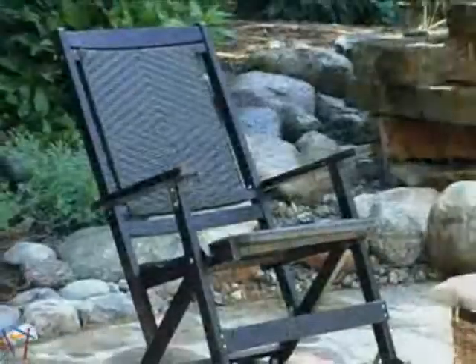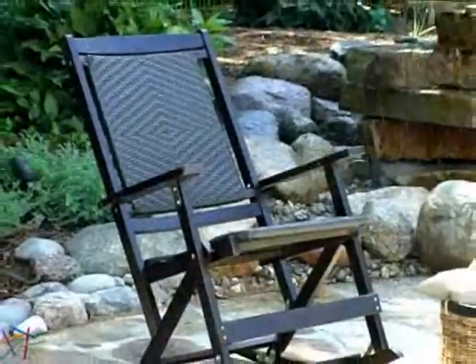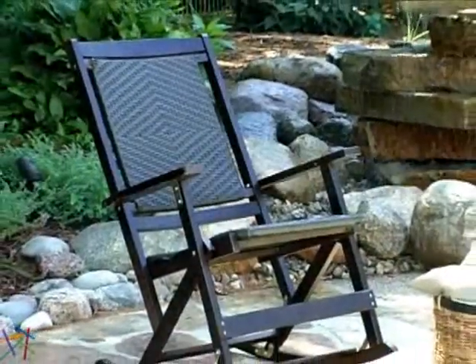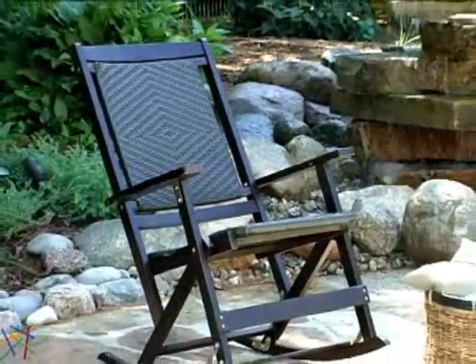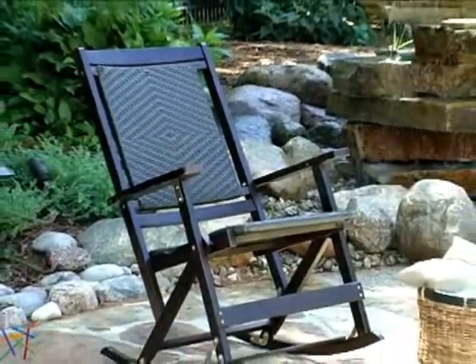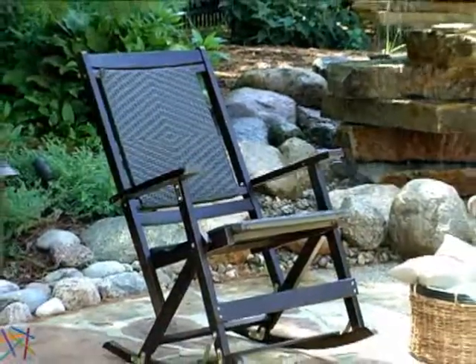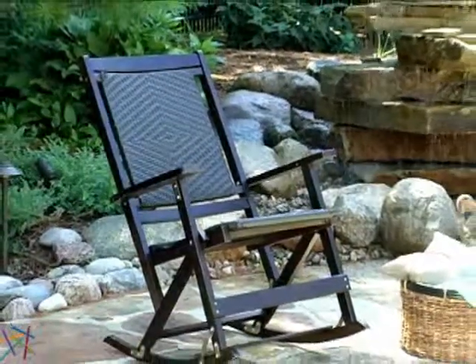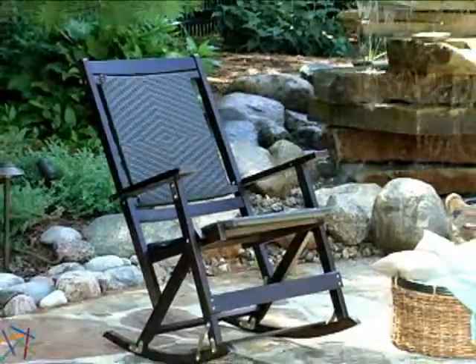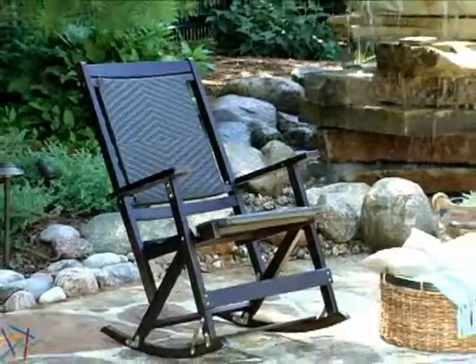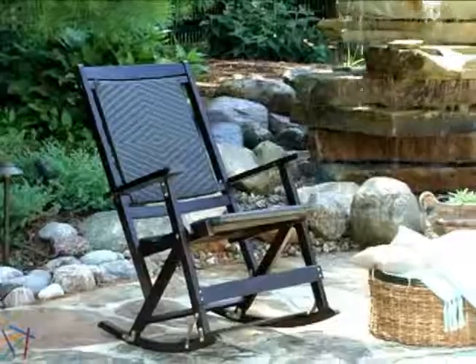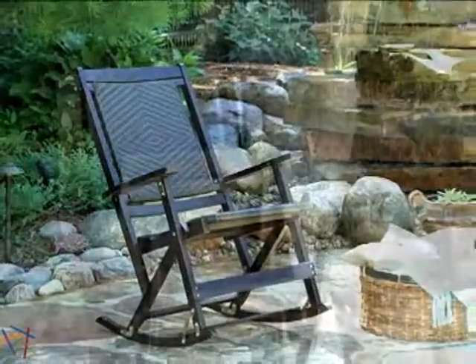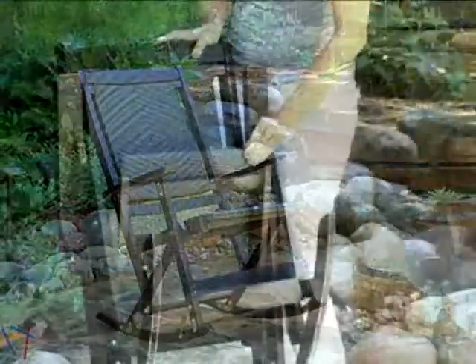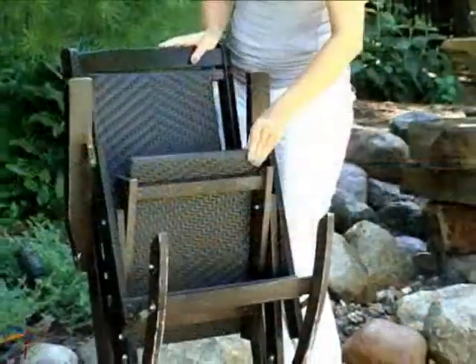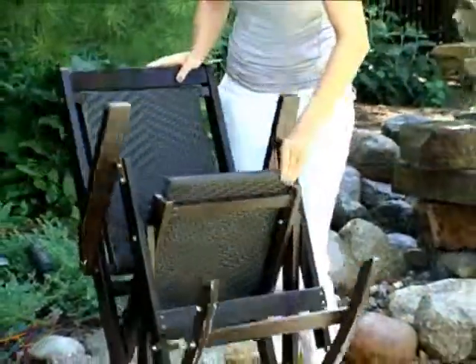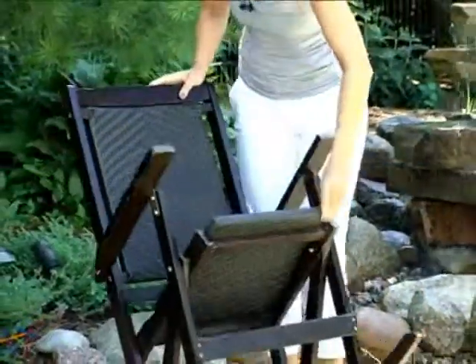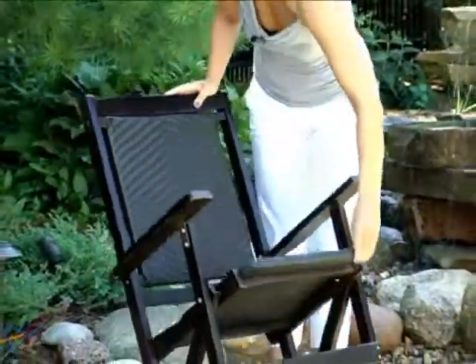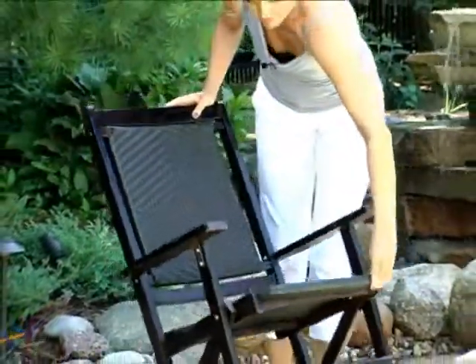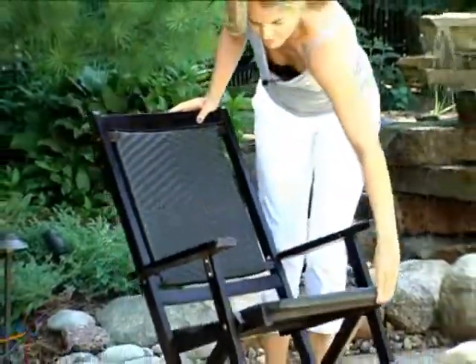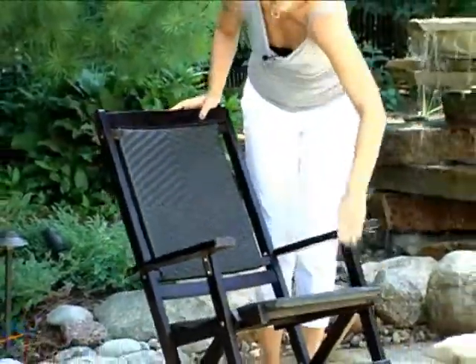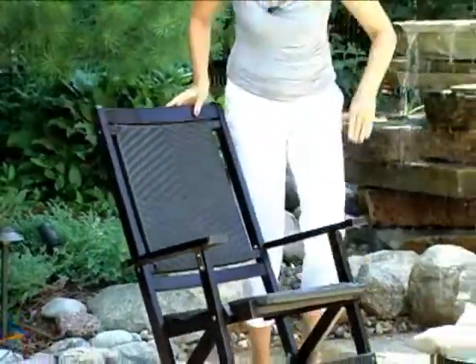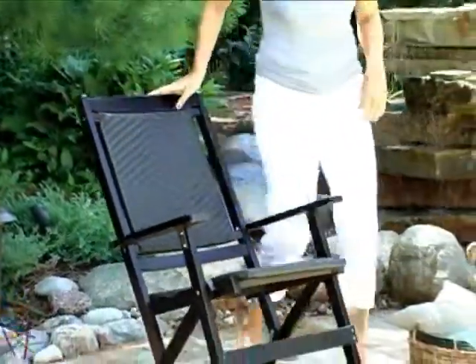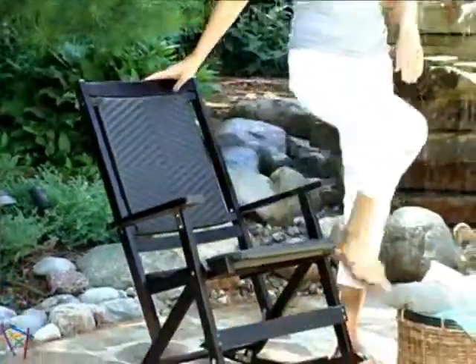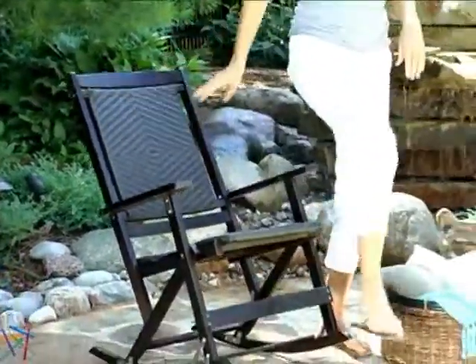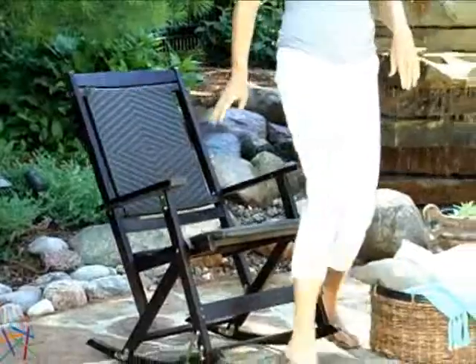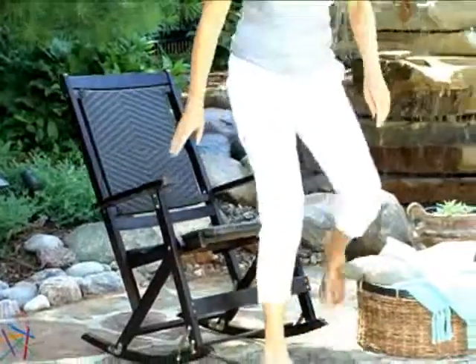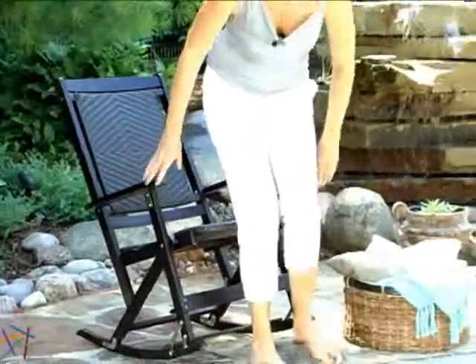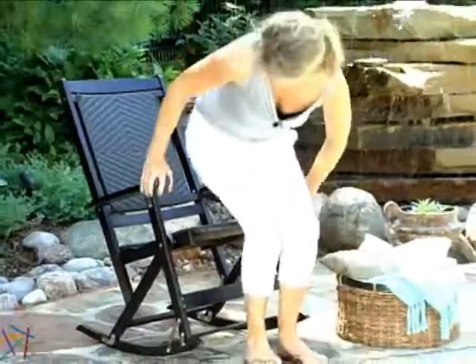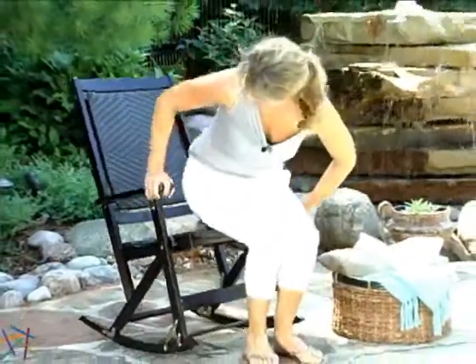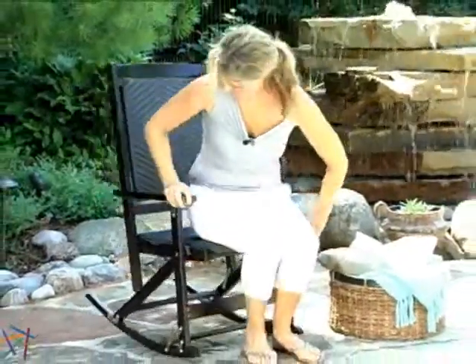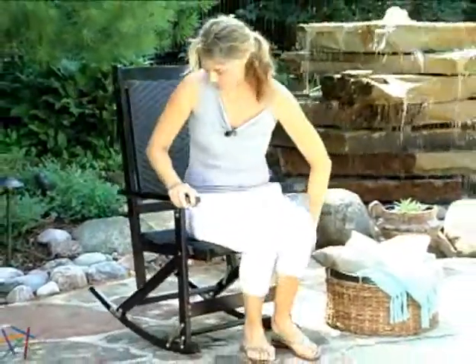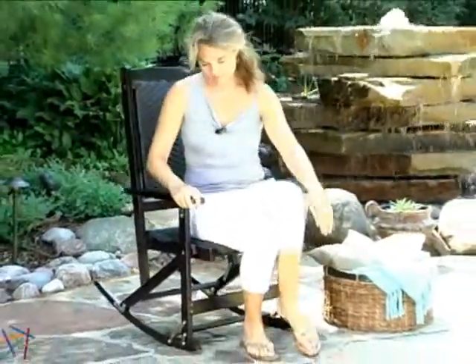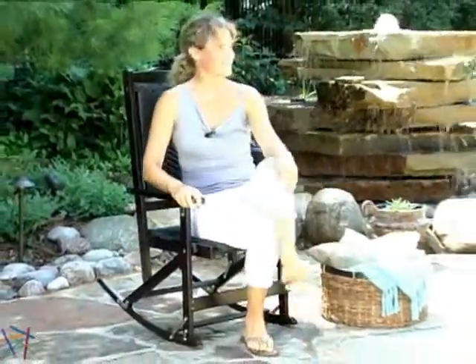Another great feature is that this chair can be easily enjoyed anytime, anywhere, as it folds for easy transport. Once the chair arrives, you'll be able to relax immediately as there is no assembly required.